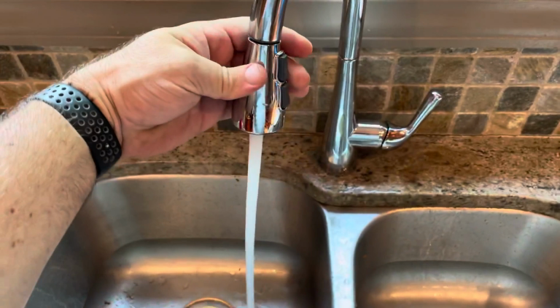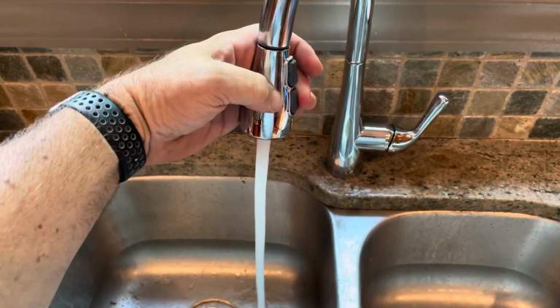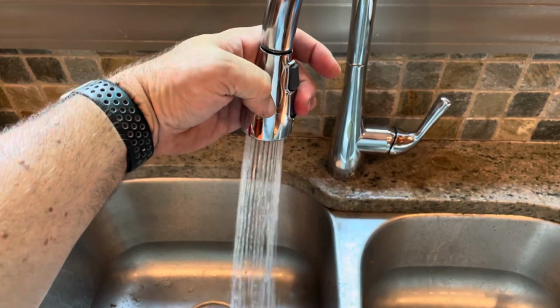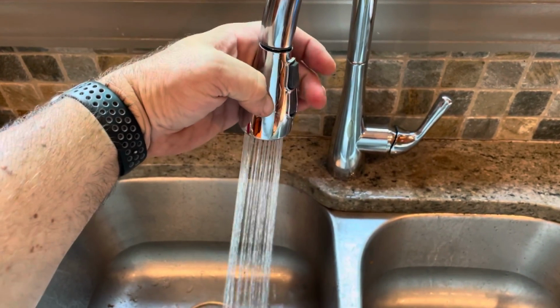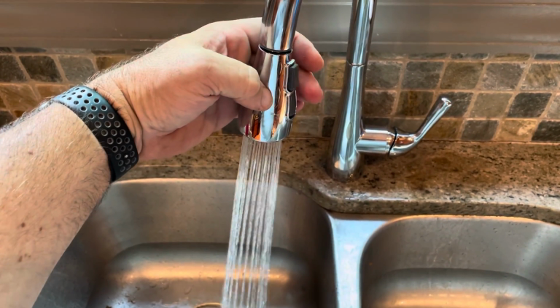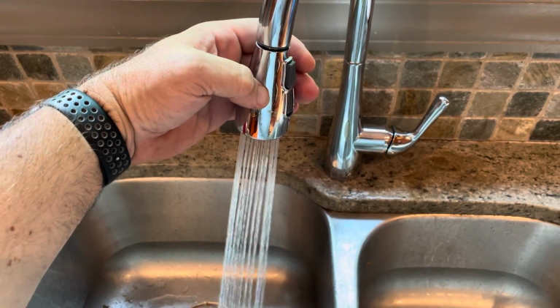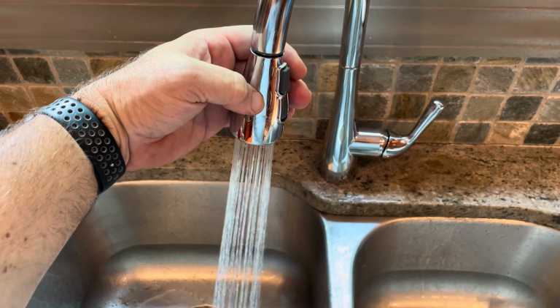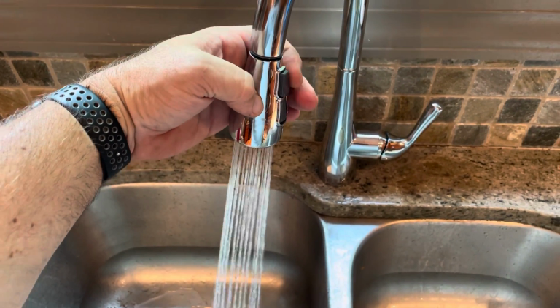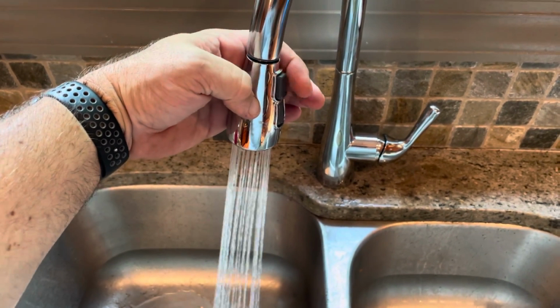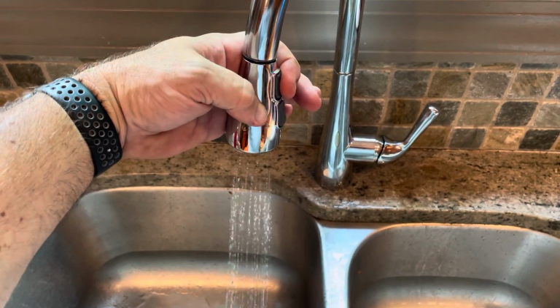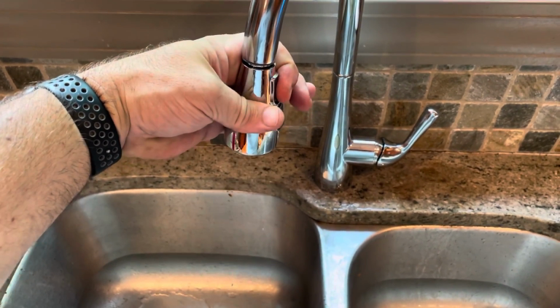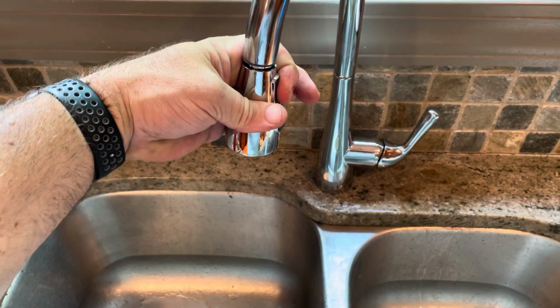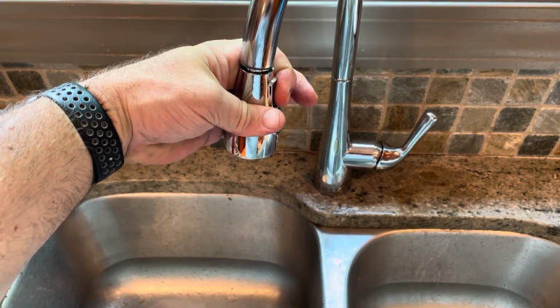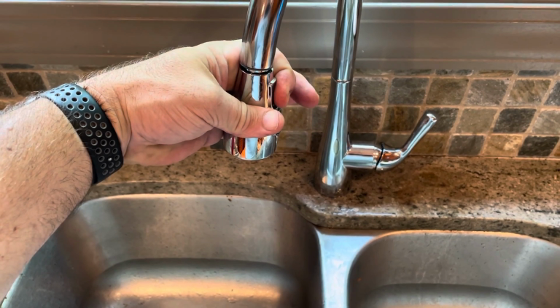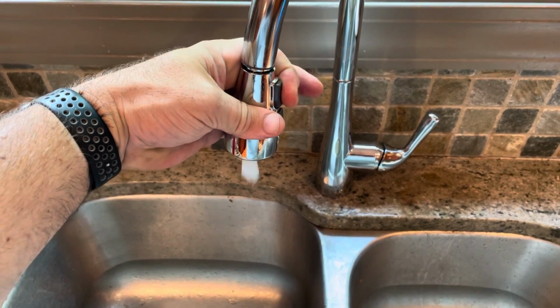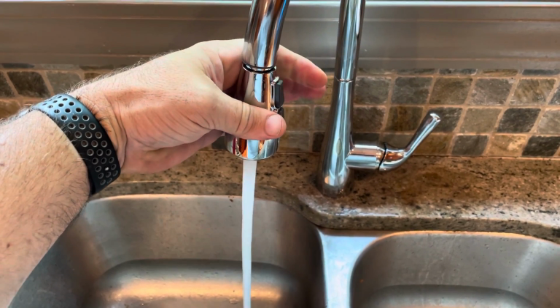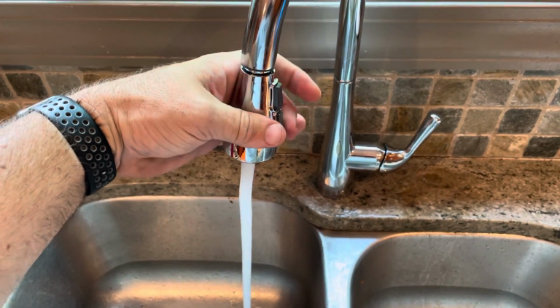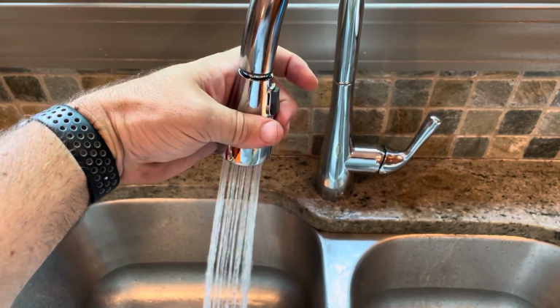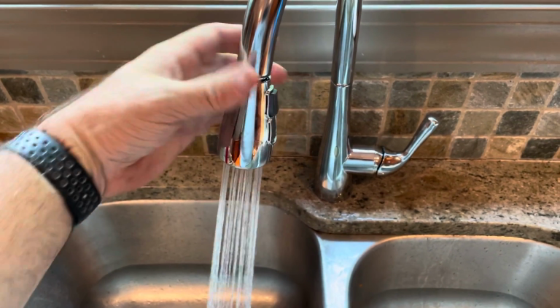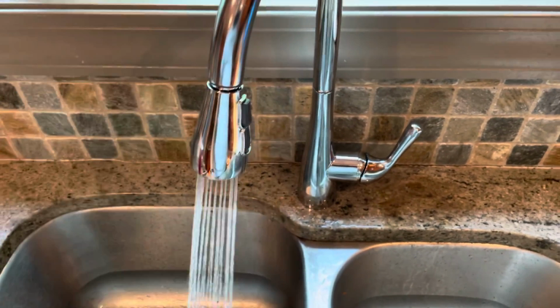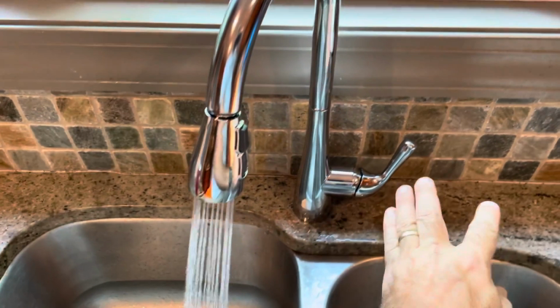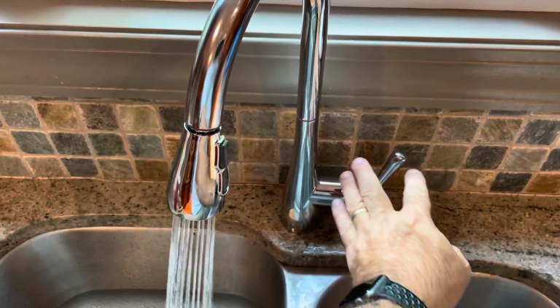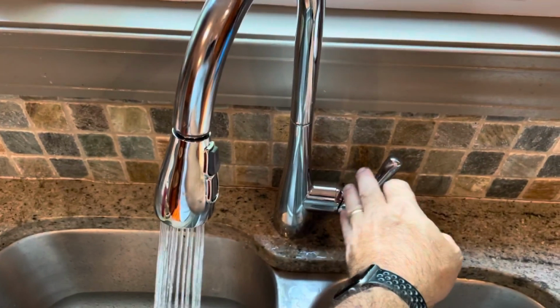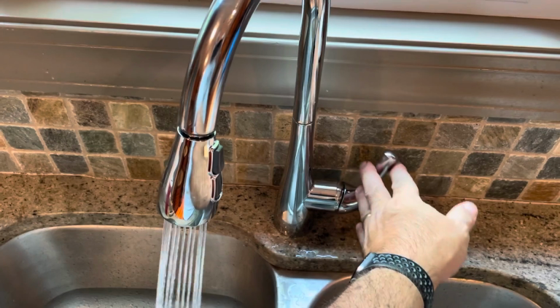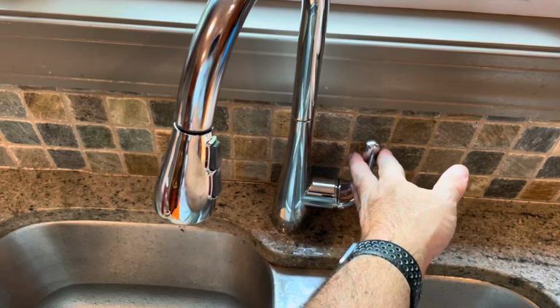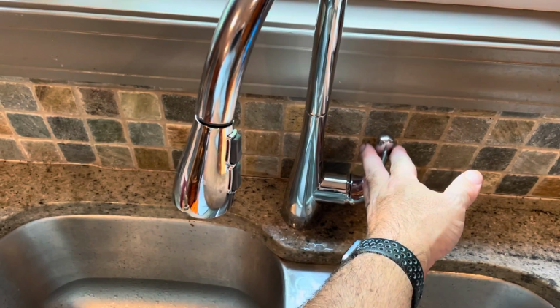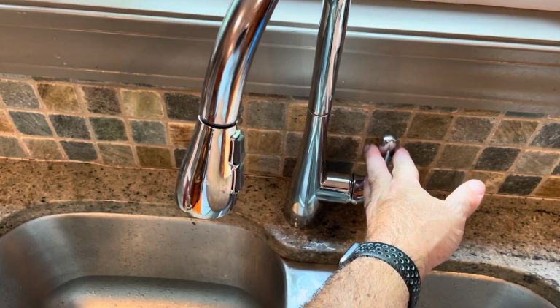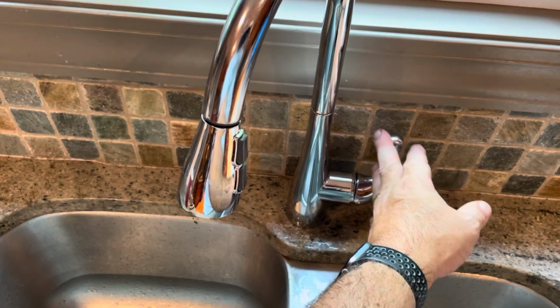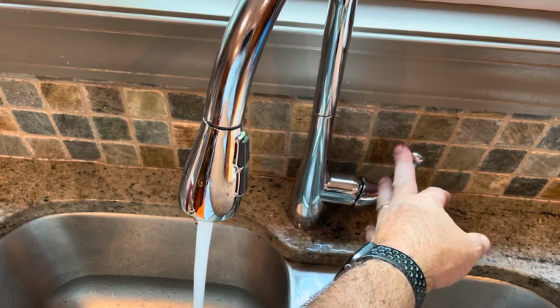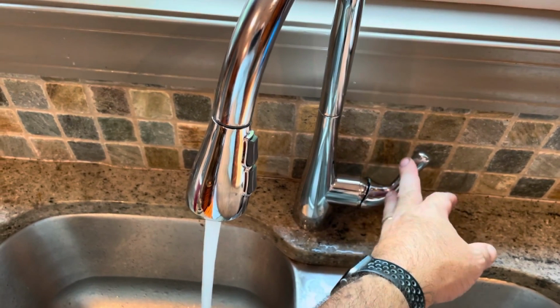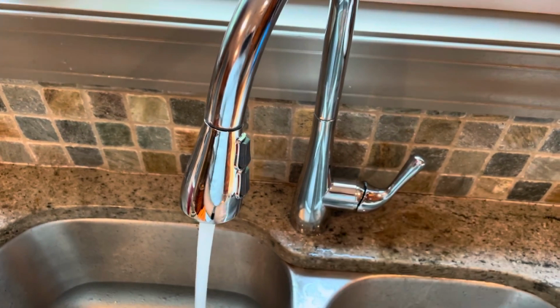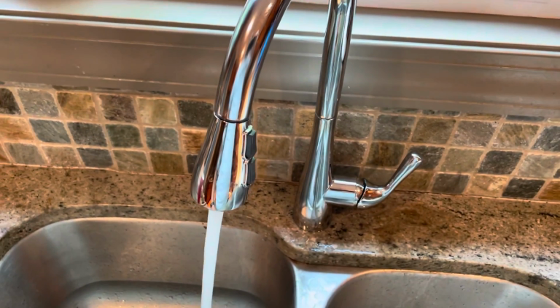You can push it into a spray mode or clamp it off. When it is in spray mode and you turn it off, it resumes in regular mode.